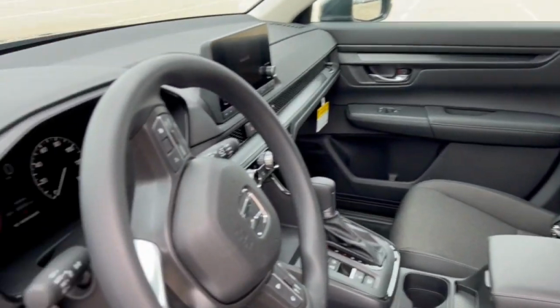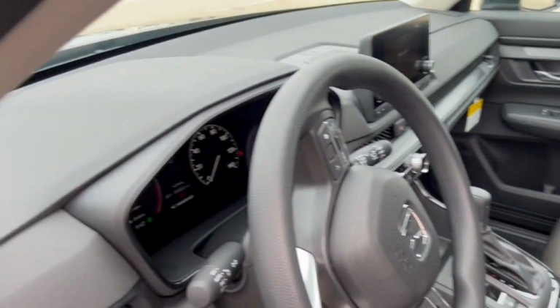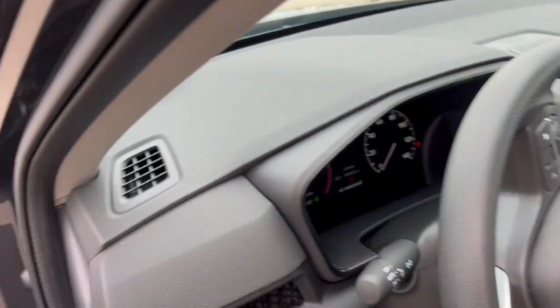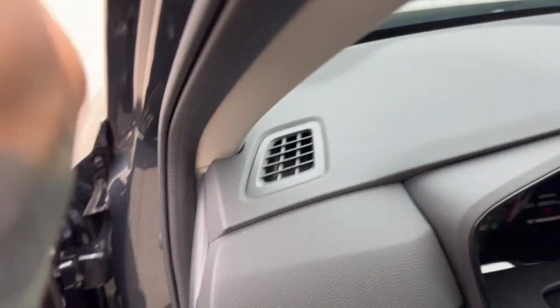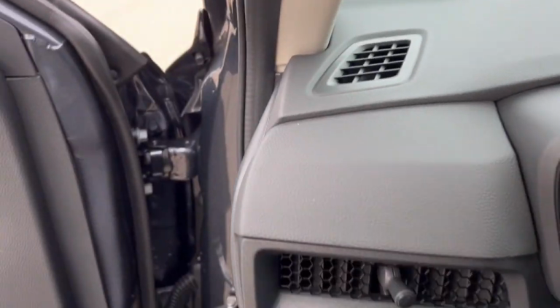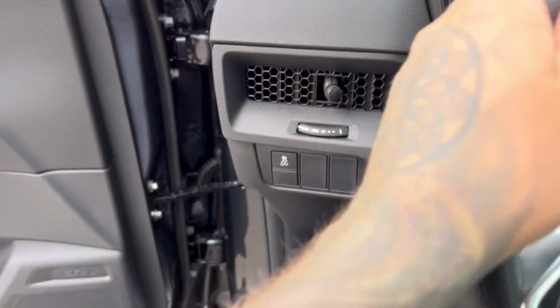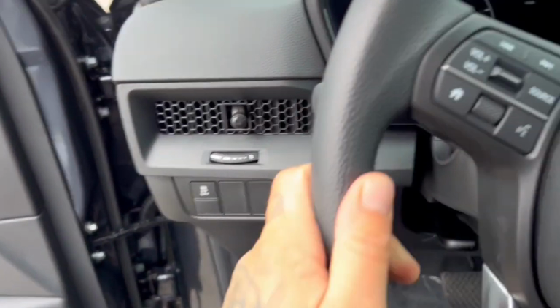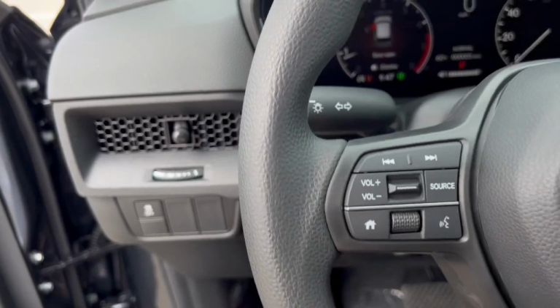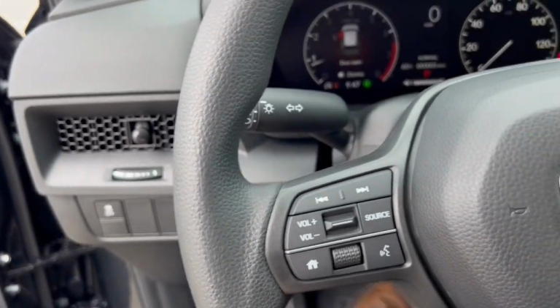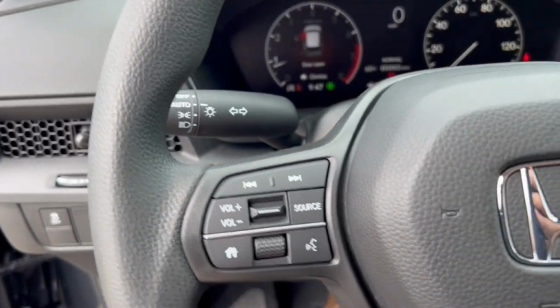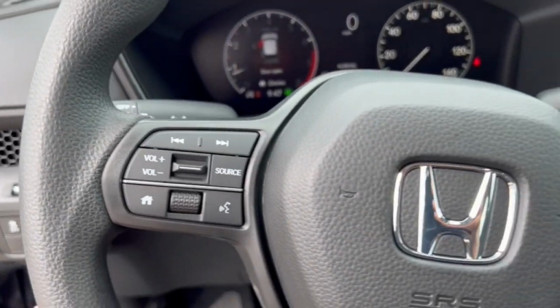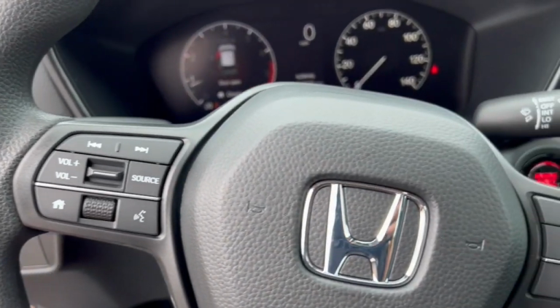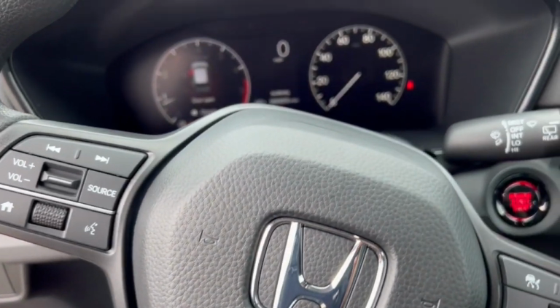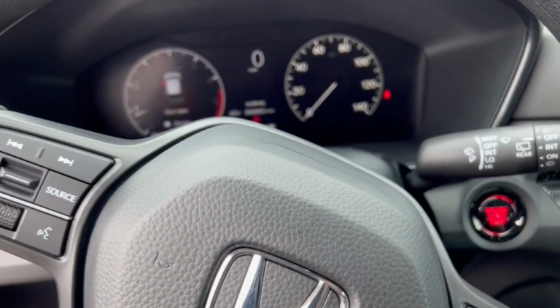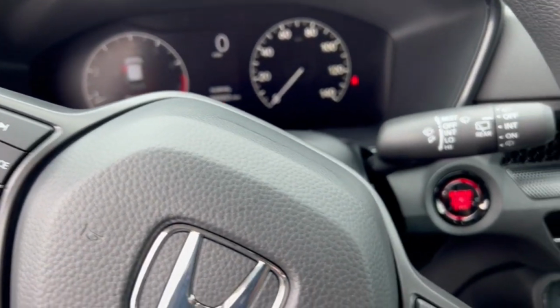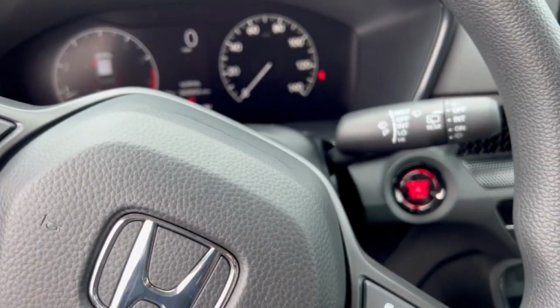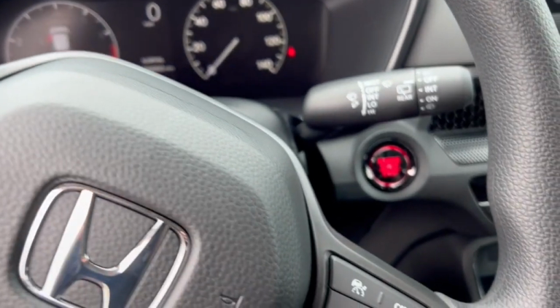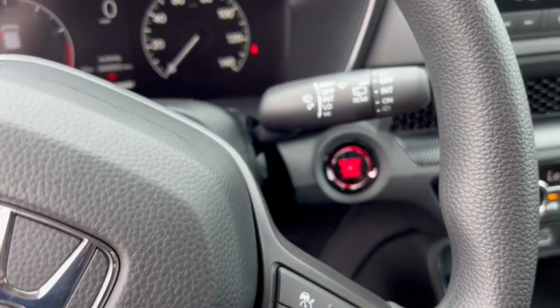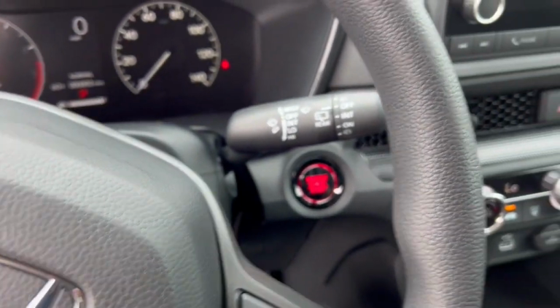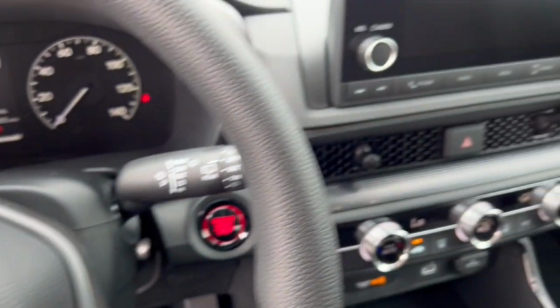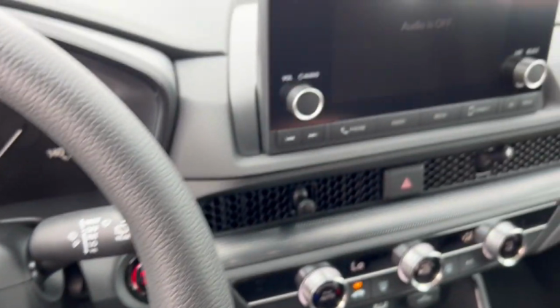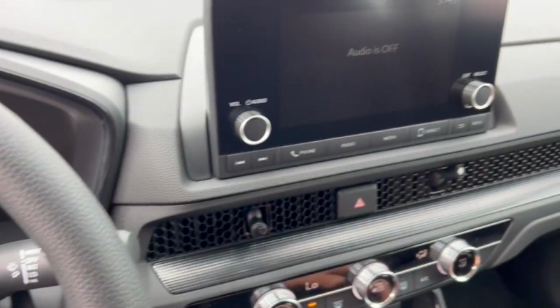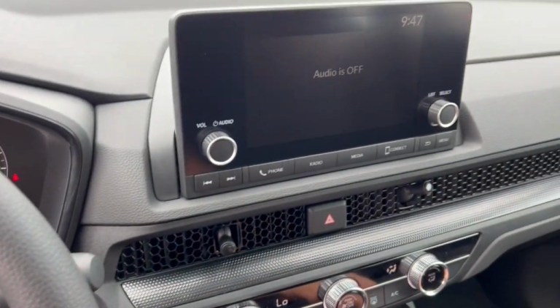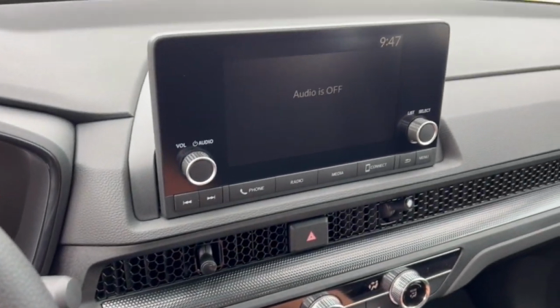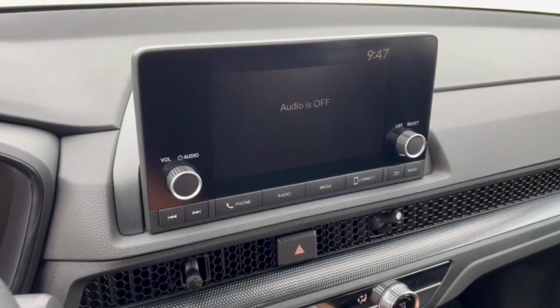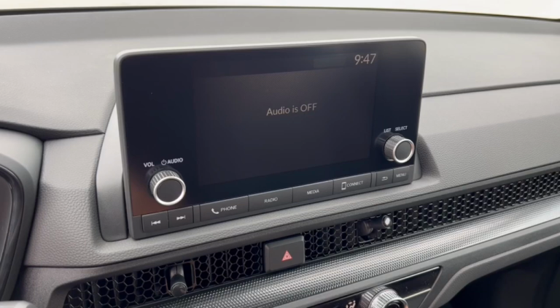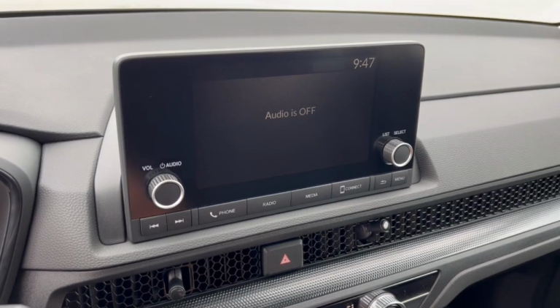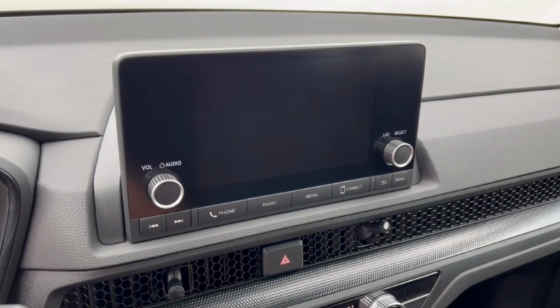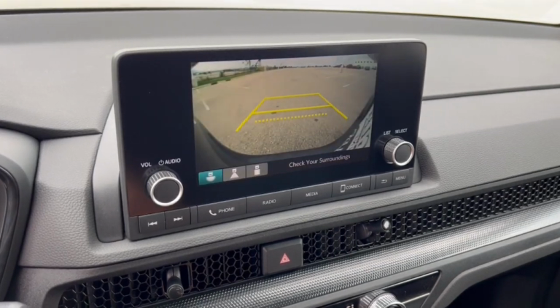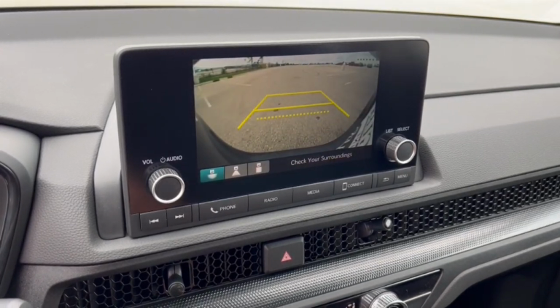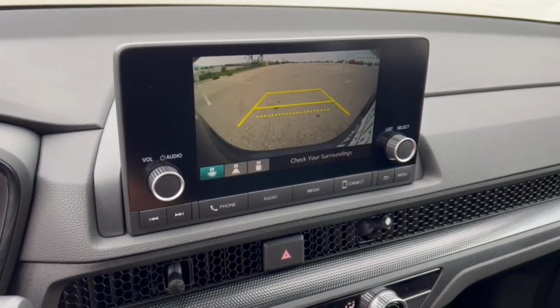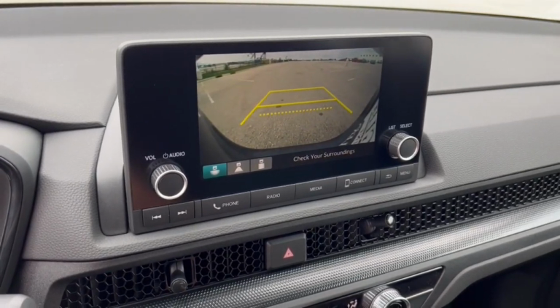It does have forward collision monitors and lane departure warning. Push start engine. It also has Apple CarPlay and Android Auto capabilities.